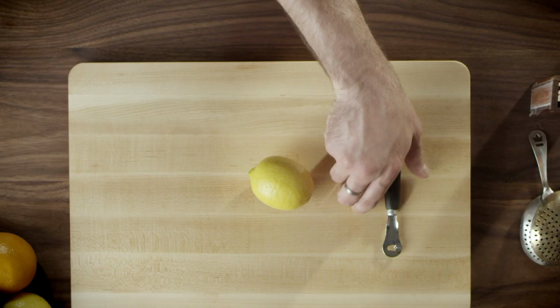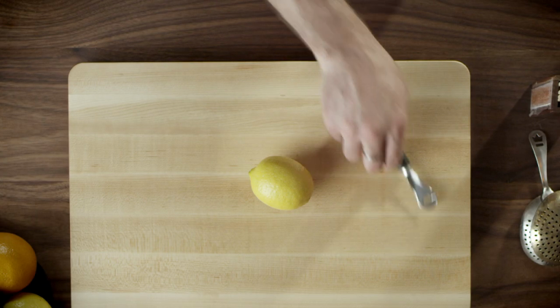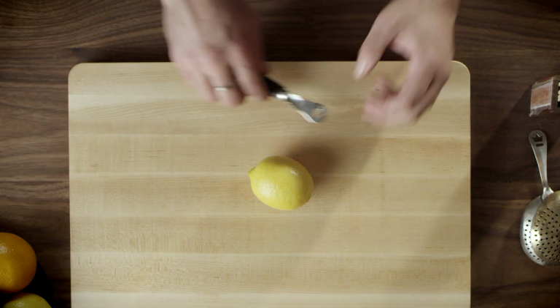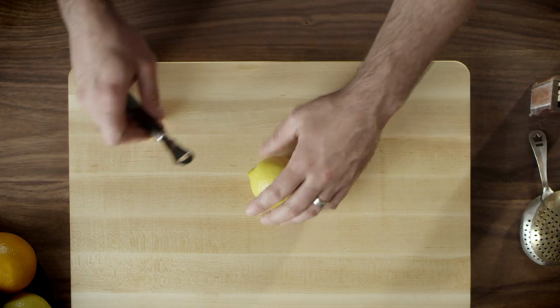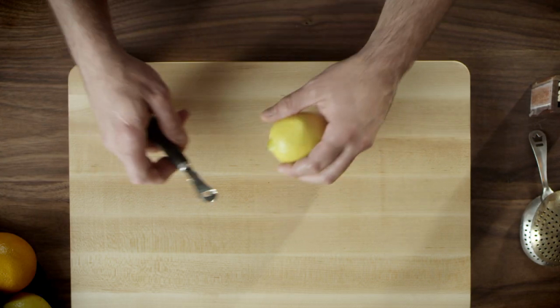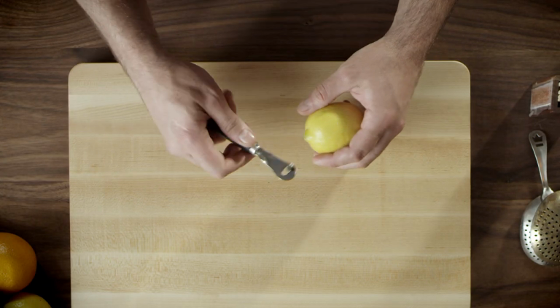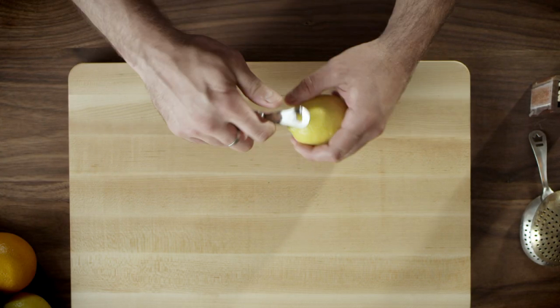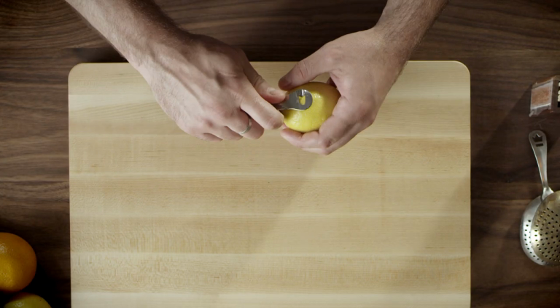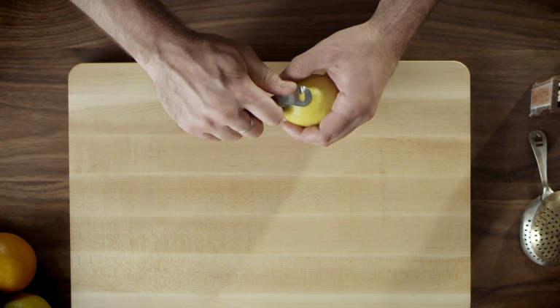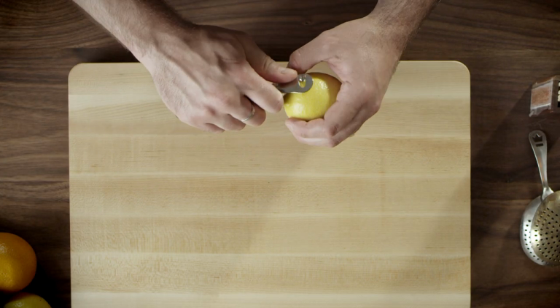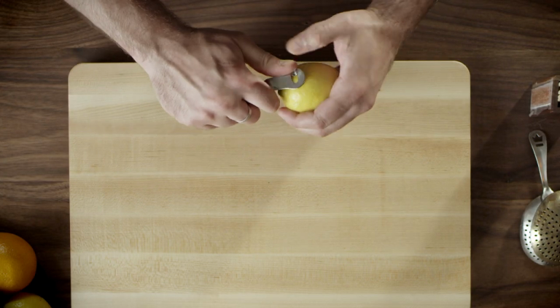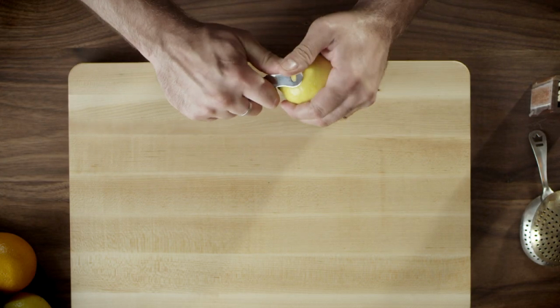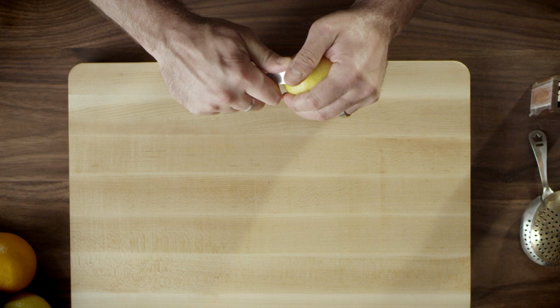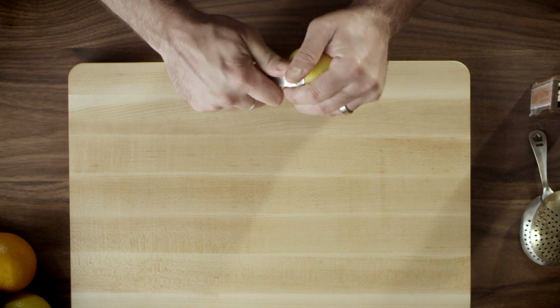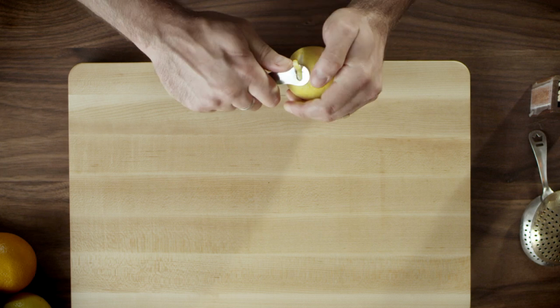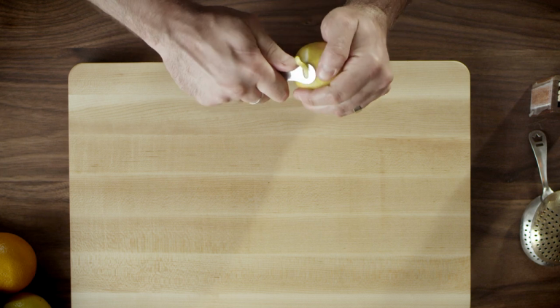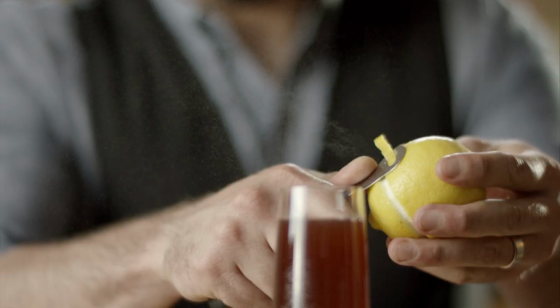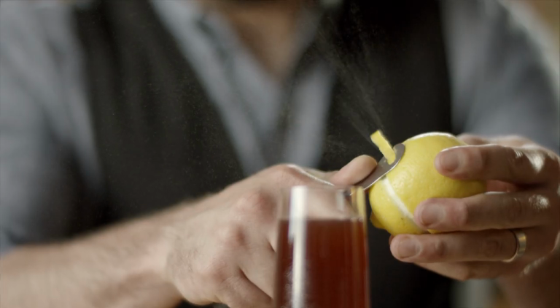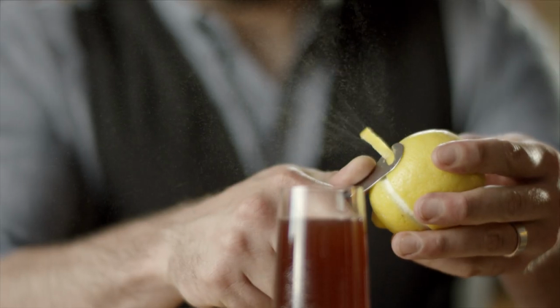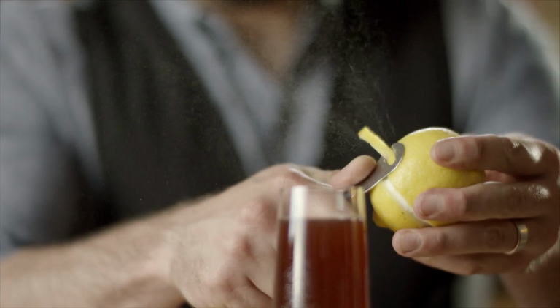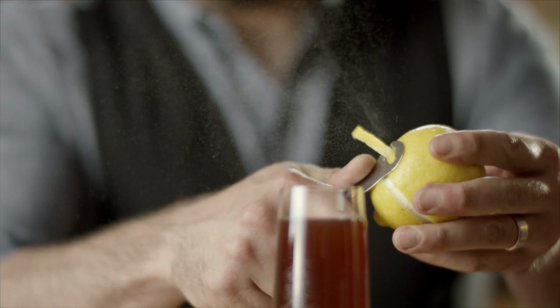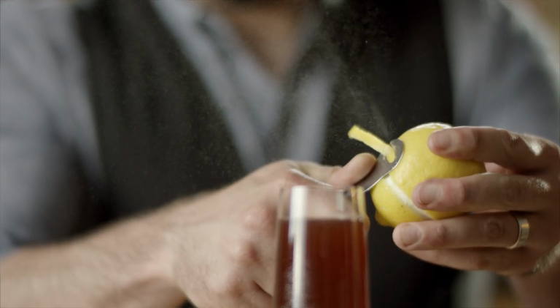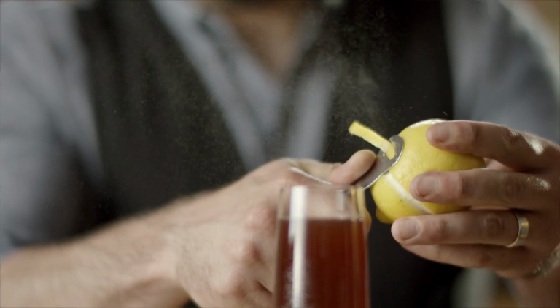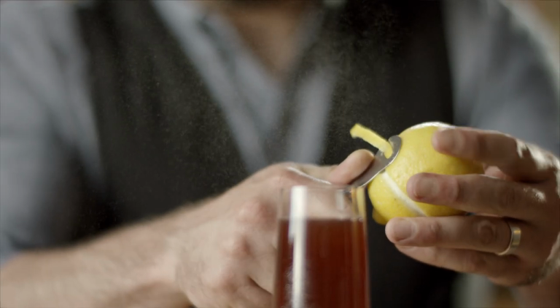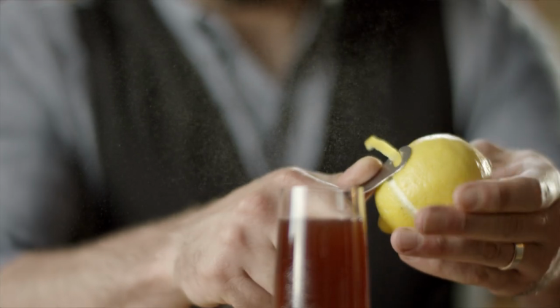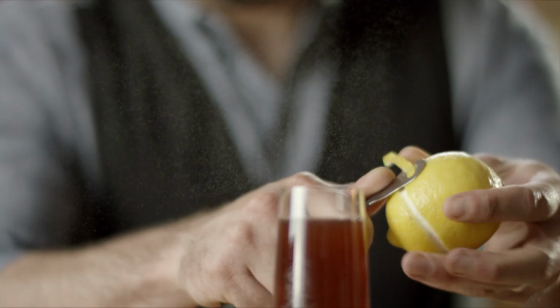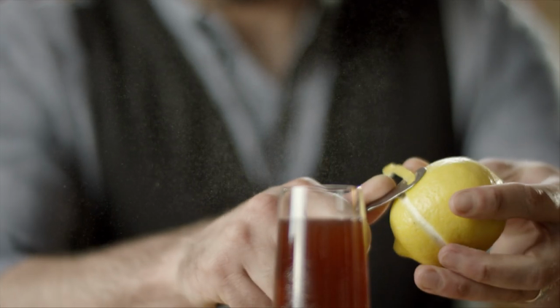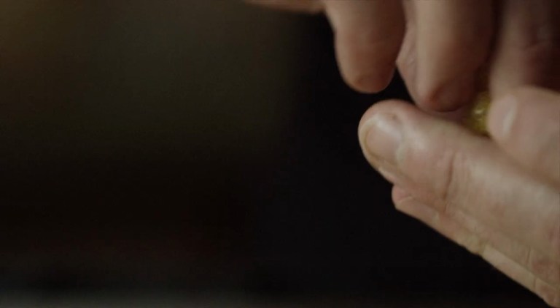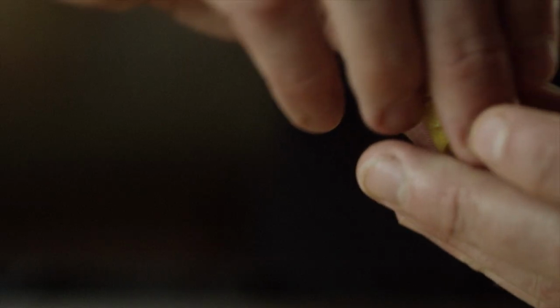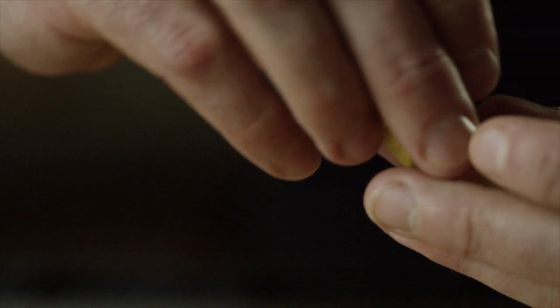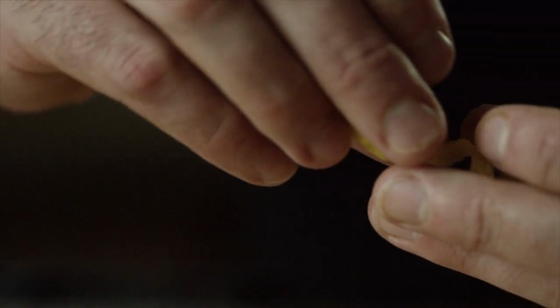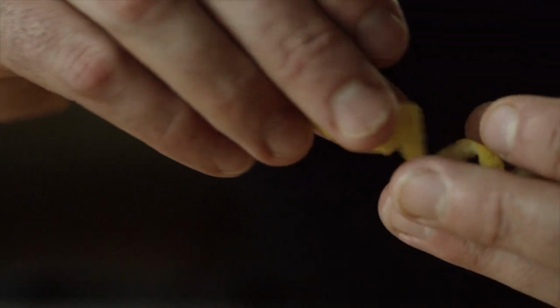The main tool that you would need would be a channel knife or a zester, which basically will give you one long piece of zest. After you've expressed the oil, we like to shape them into different things.